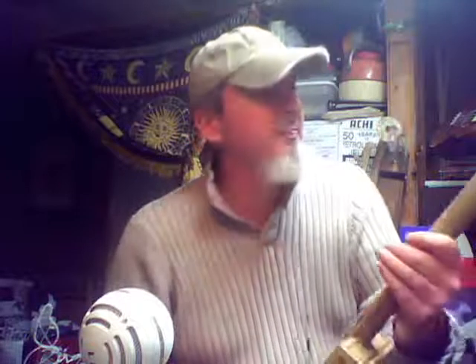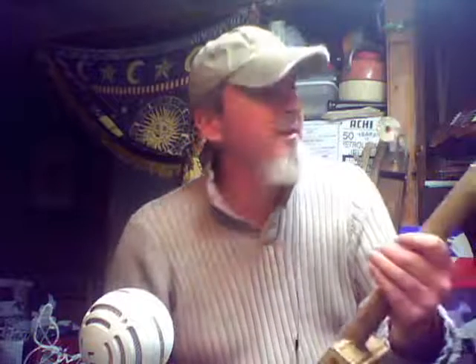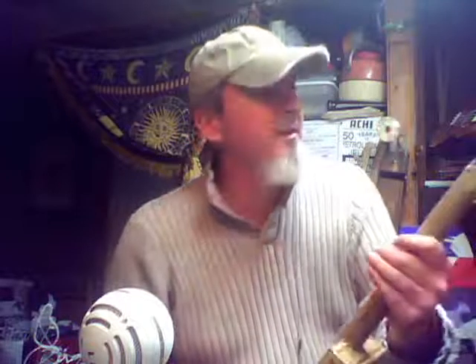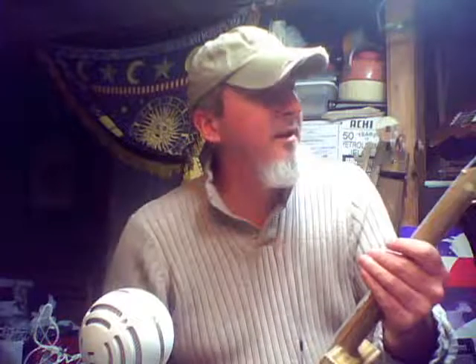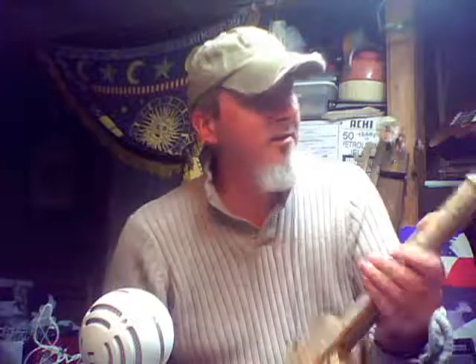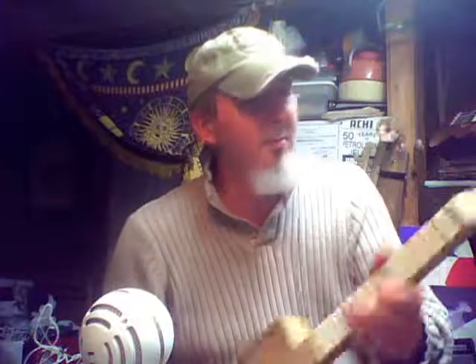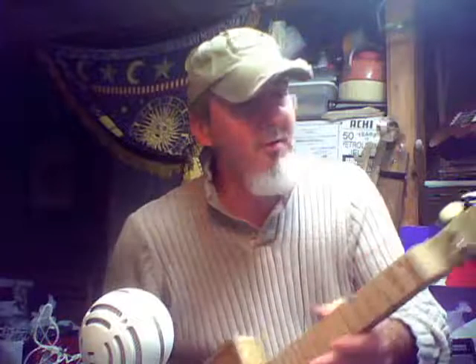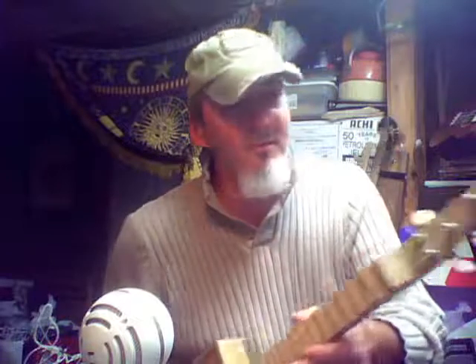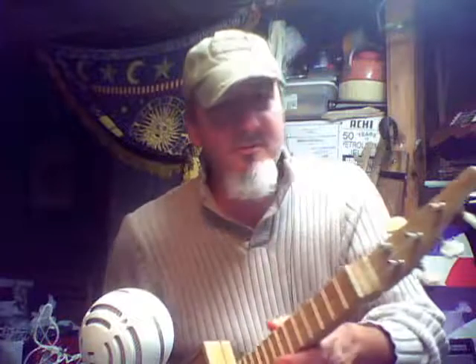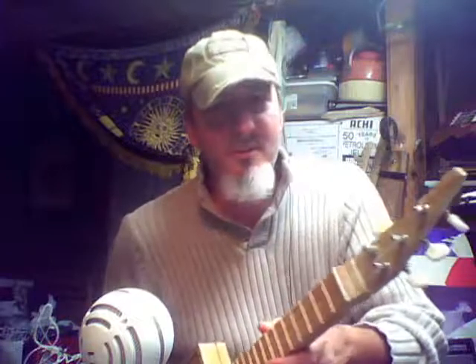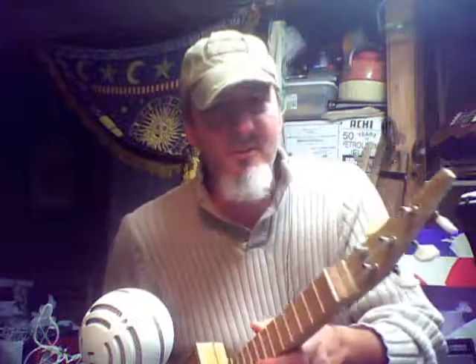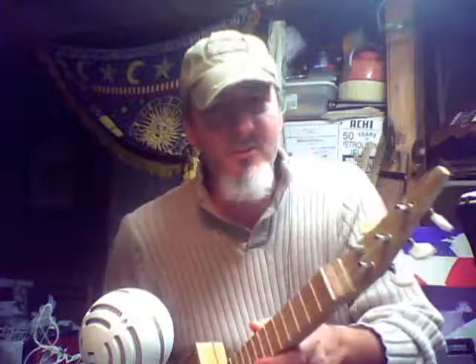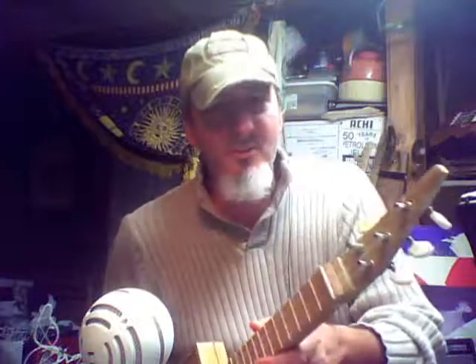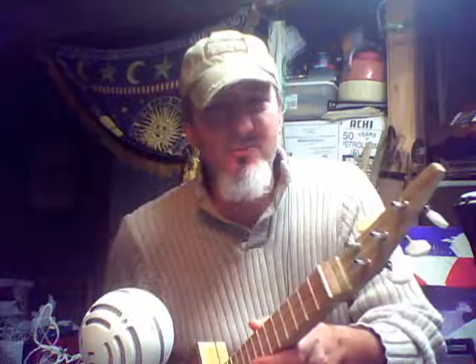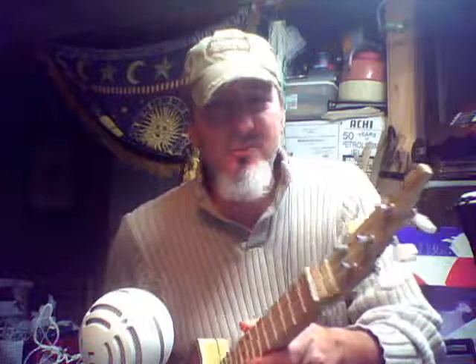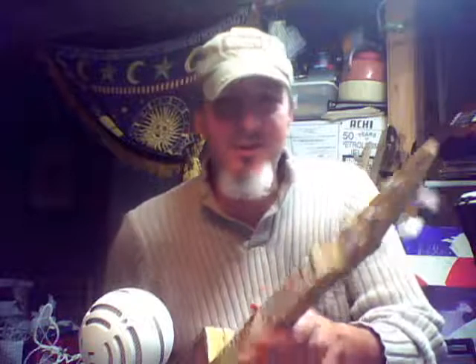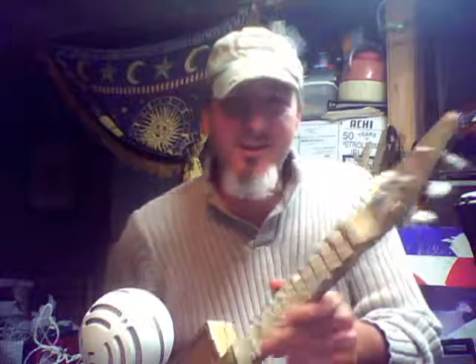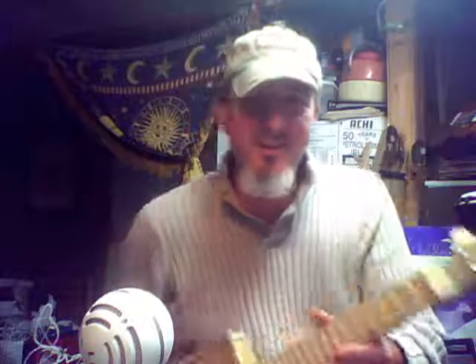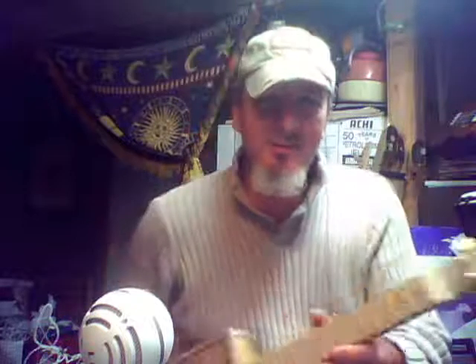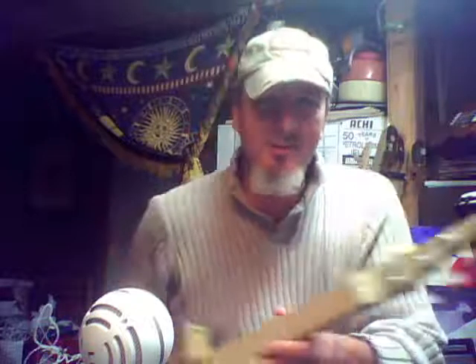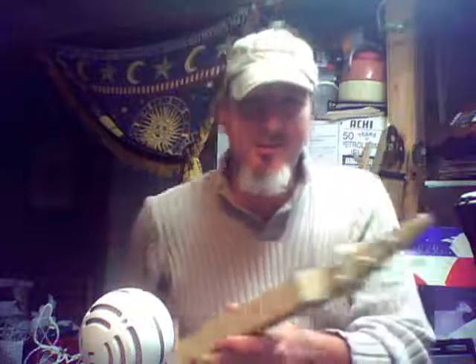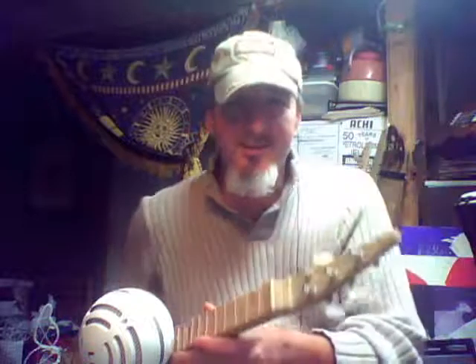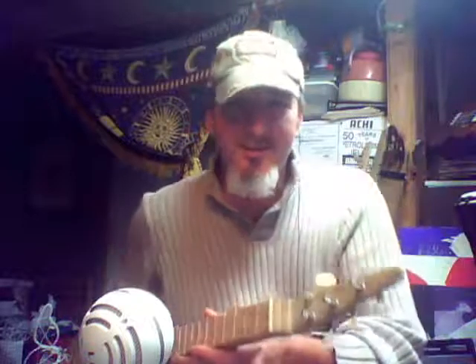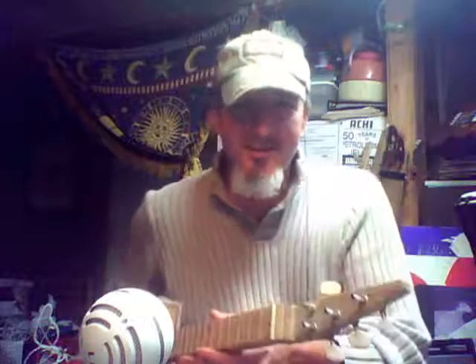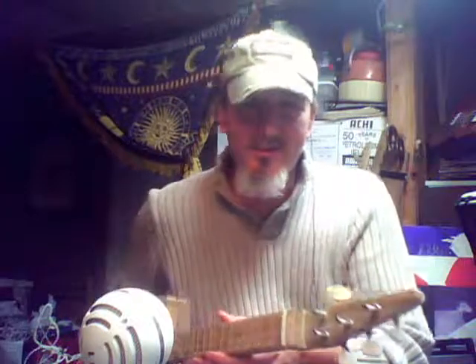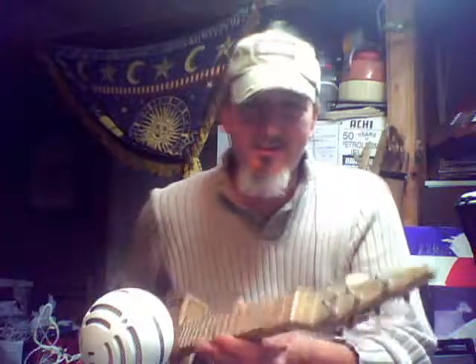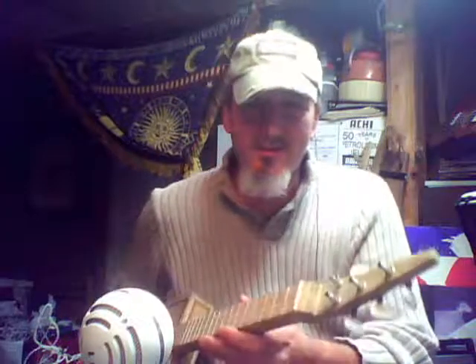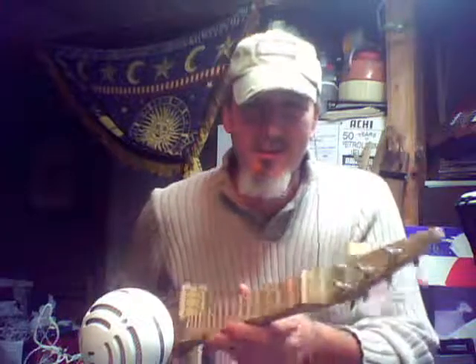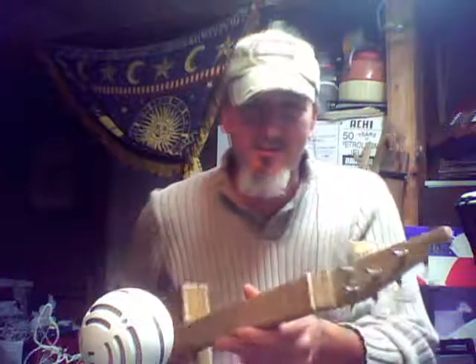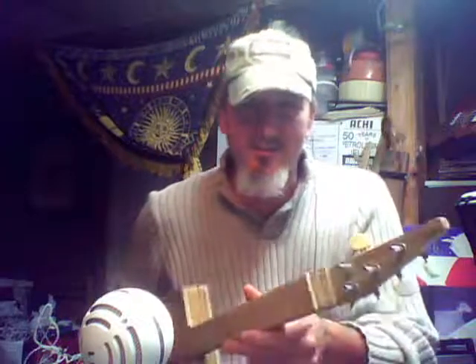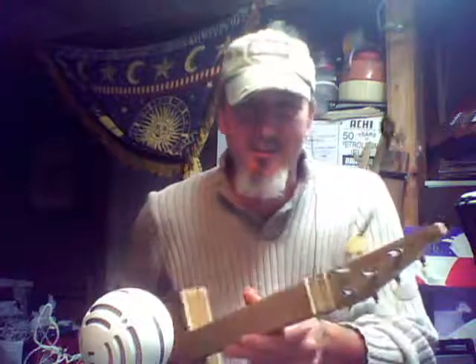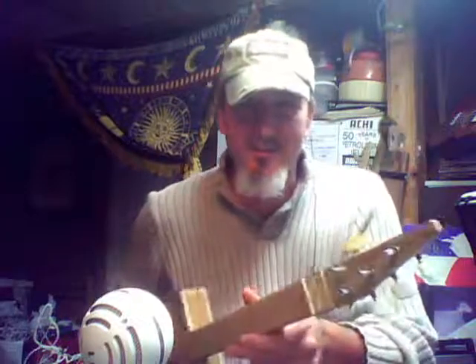Yeah, it turned out pretty well. I think it looks cool. It's all rock and roll kind of stuff.